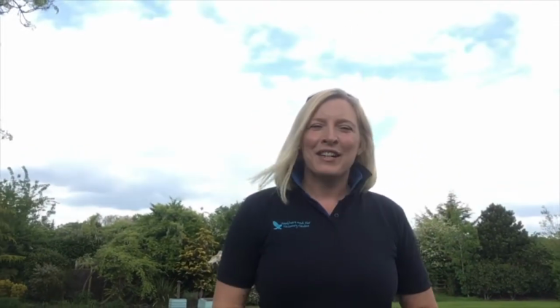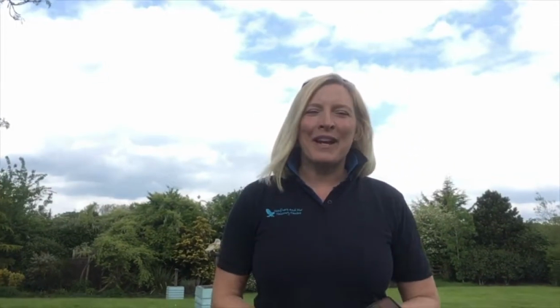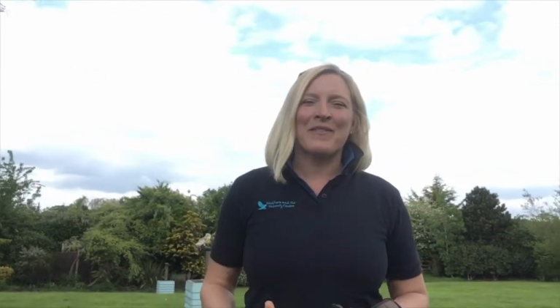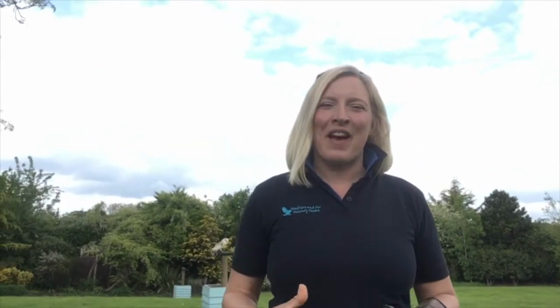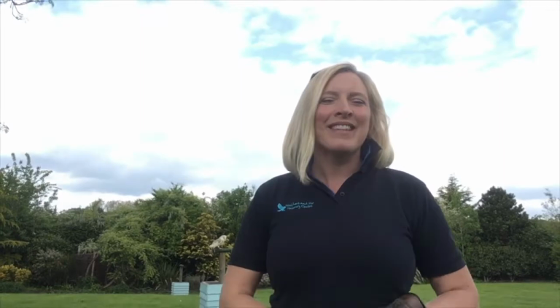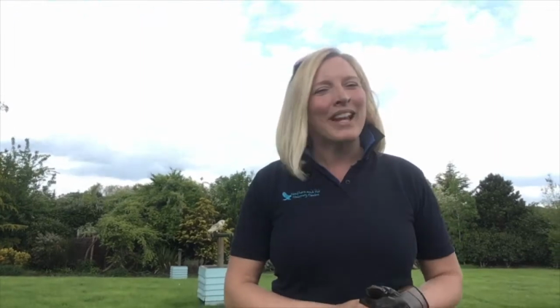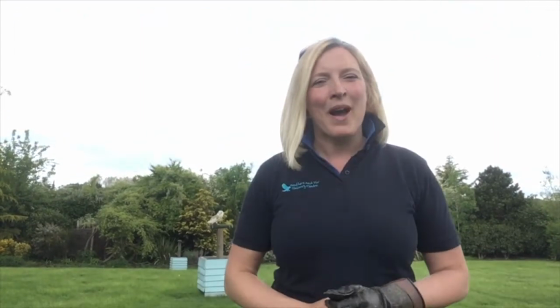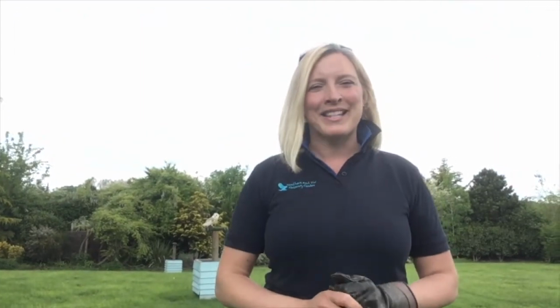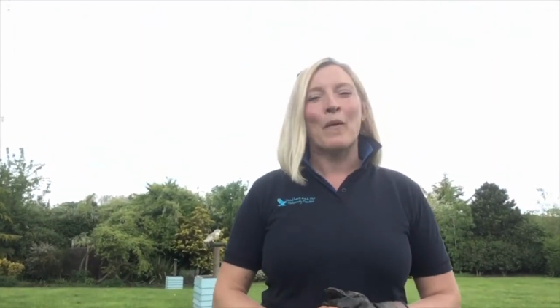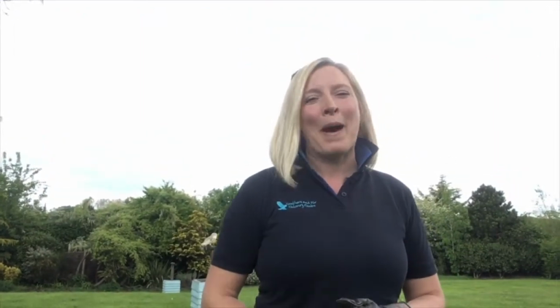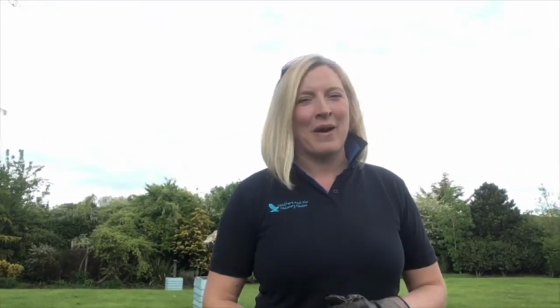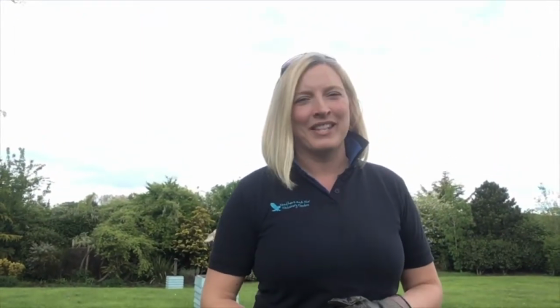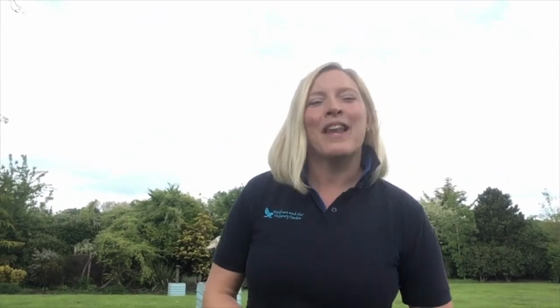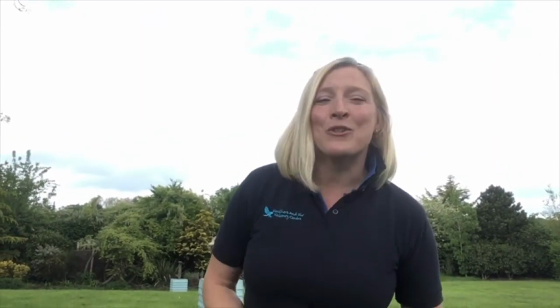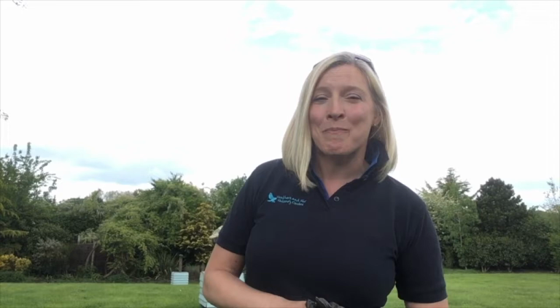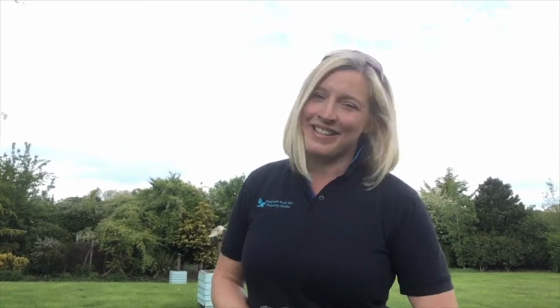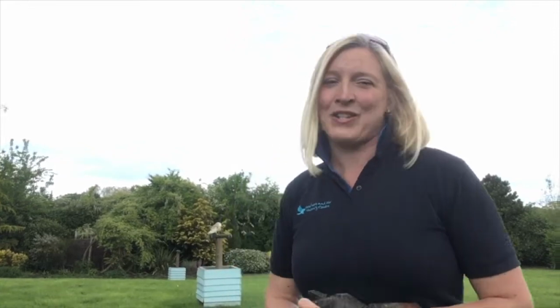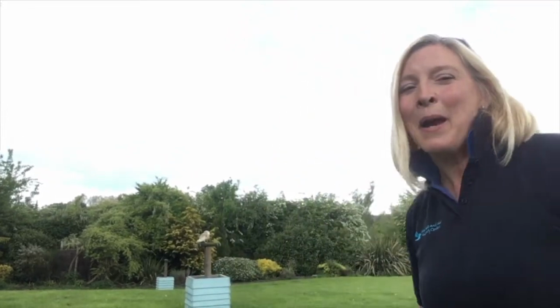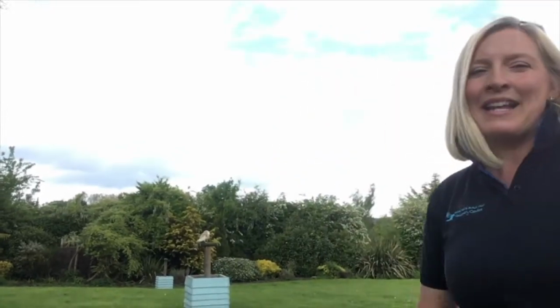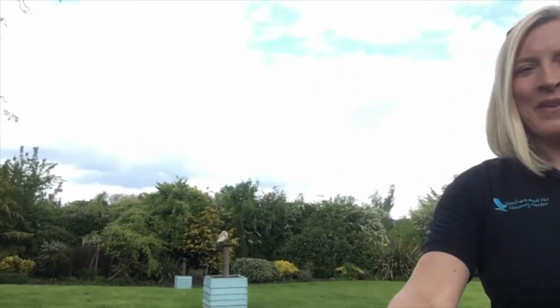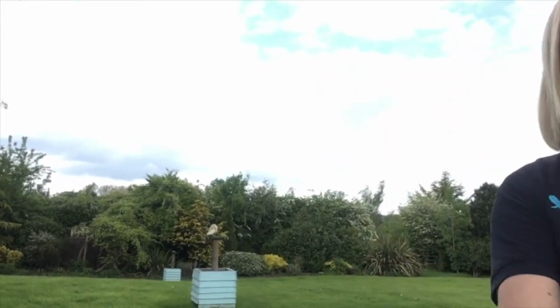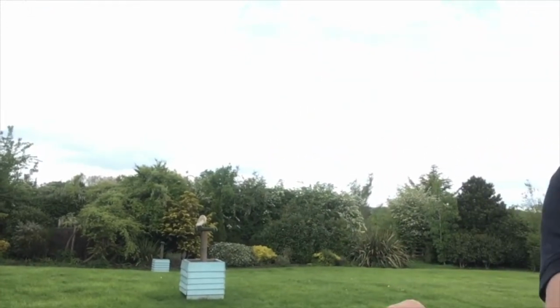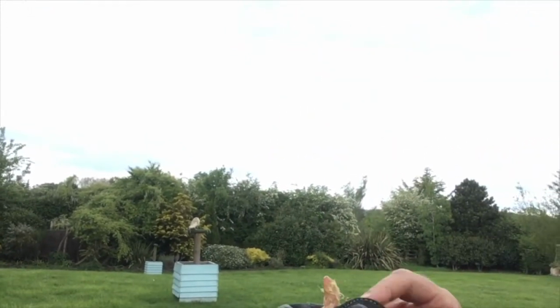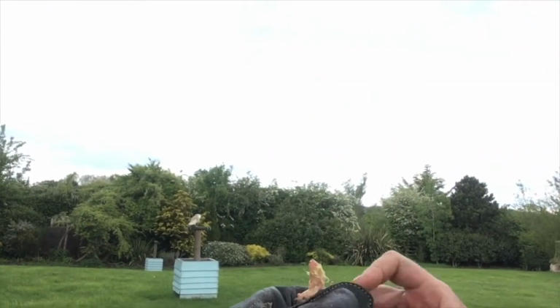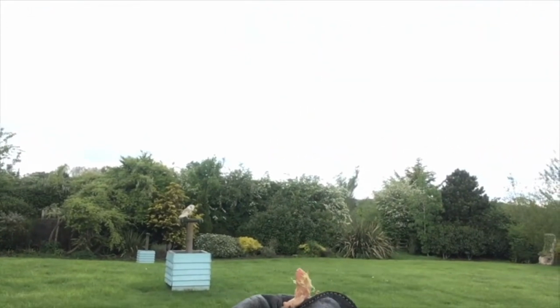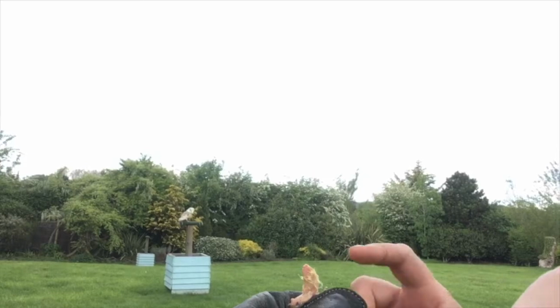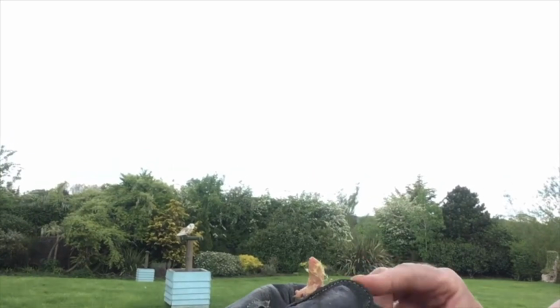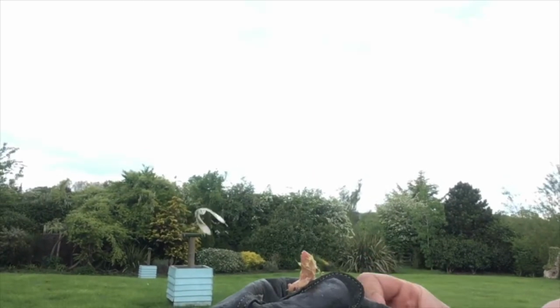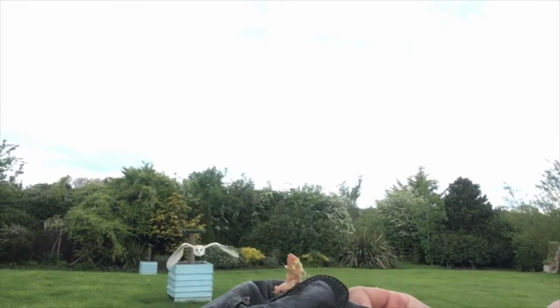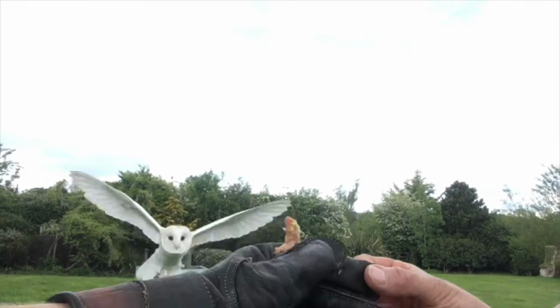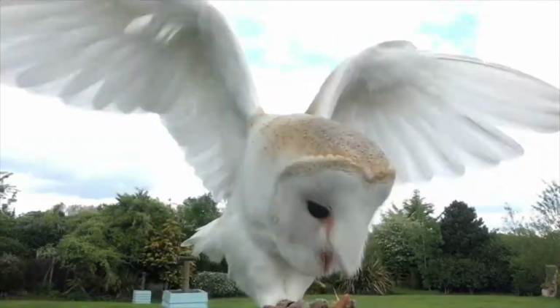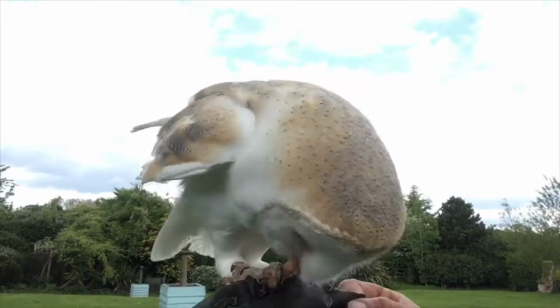Good morning, welcome to Feathers and Fair. This morning I thought I would make us a video all about barn owls. Let me introduce you to the main star of the show — Bailey. Ready? There he is.